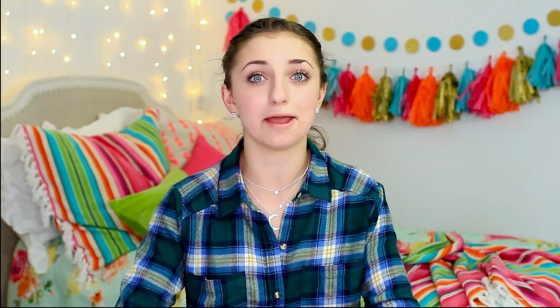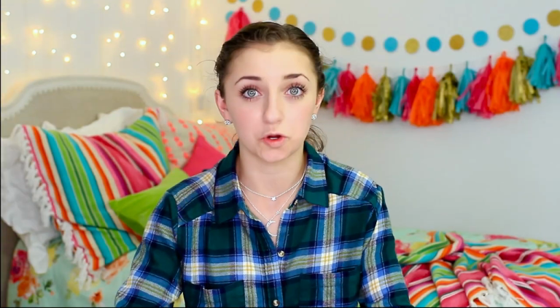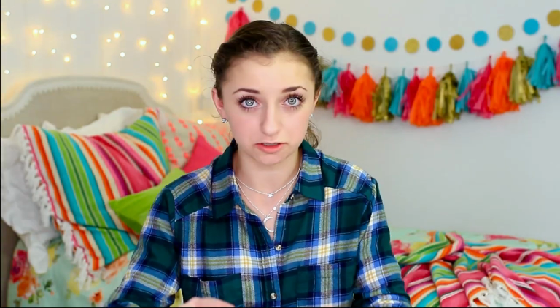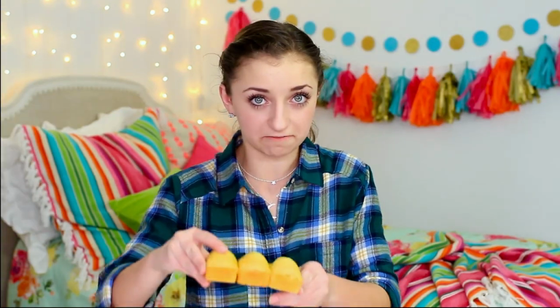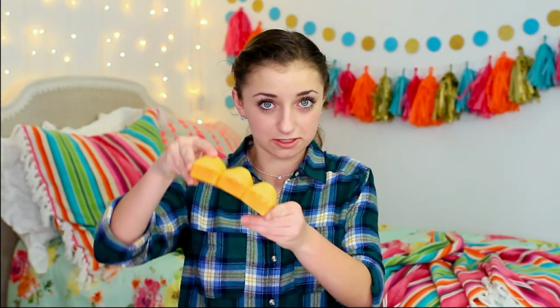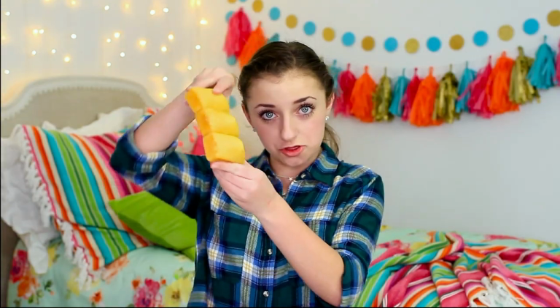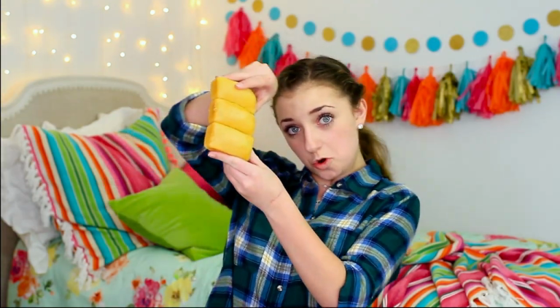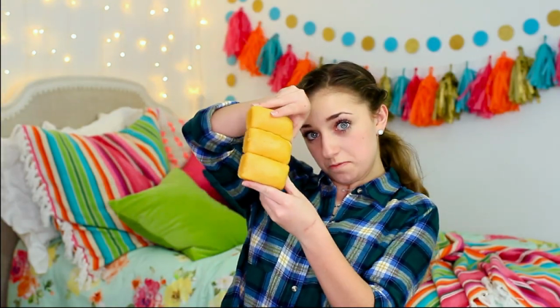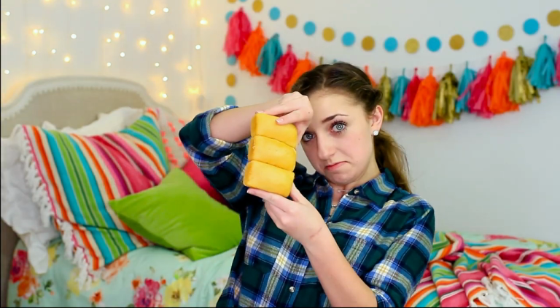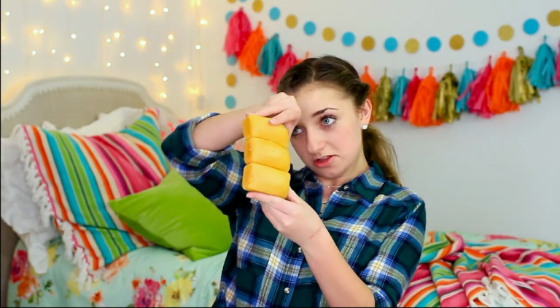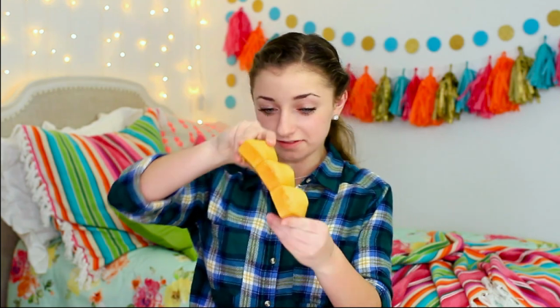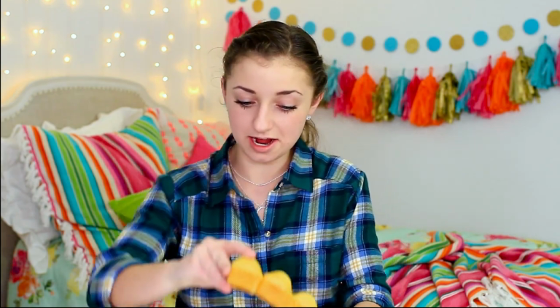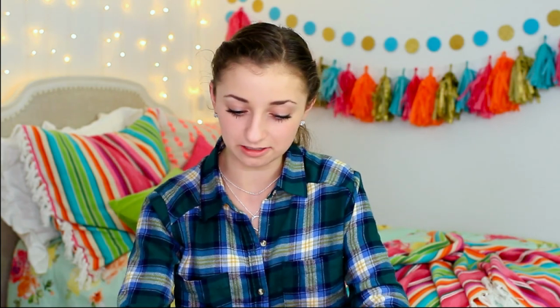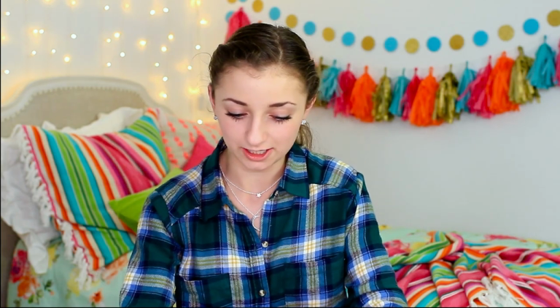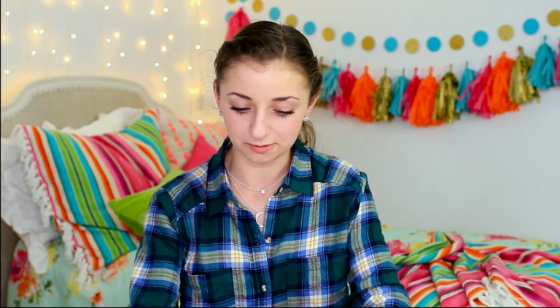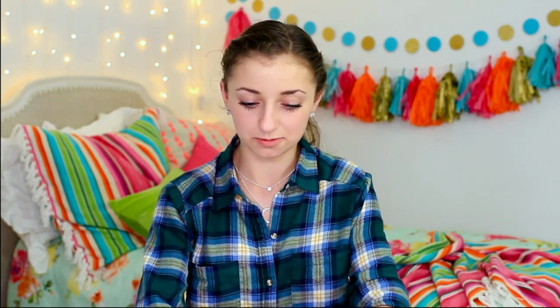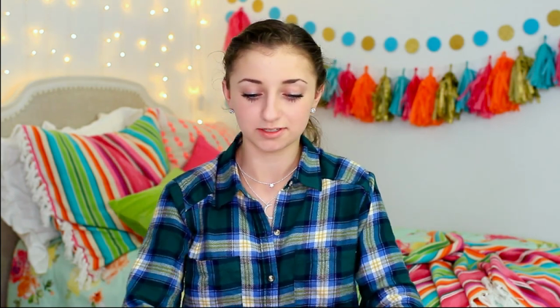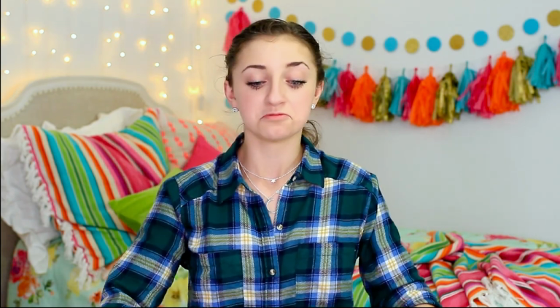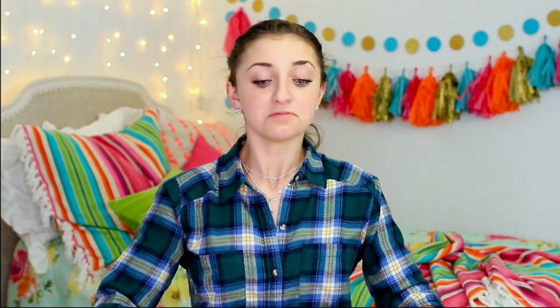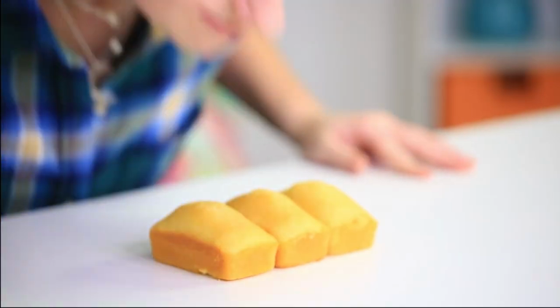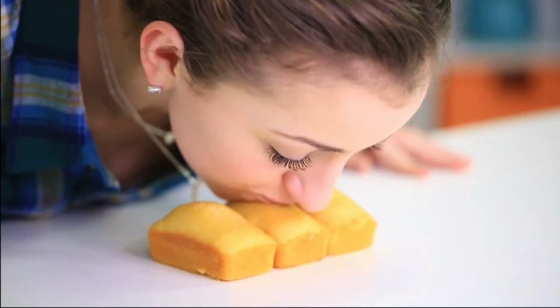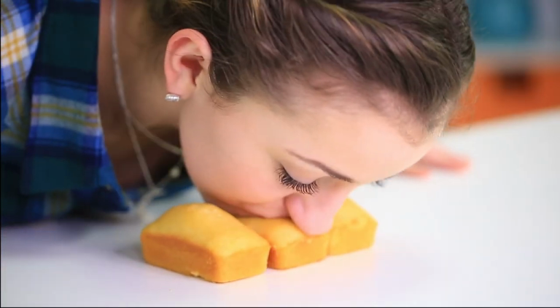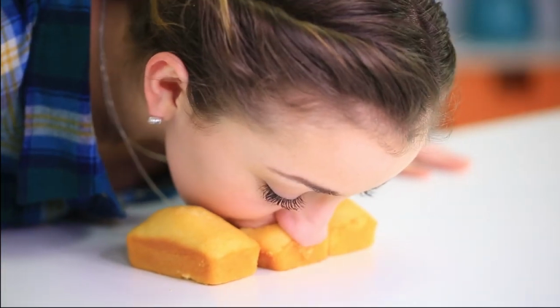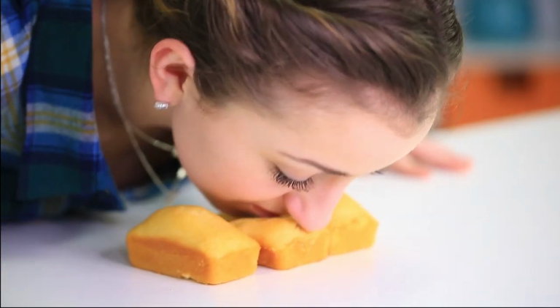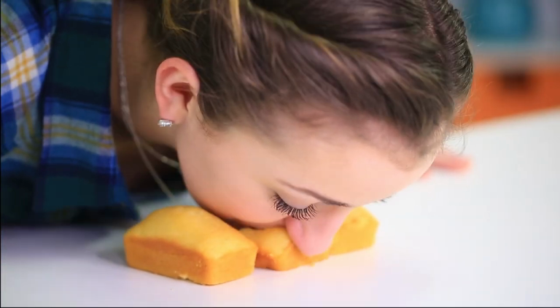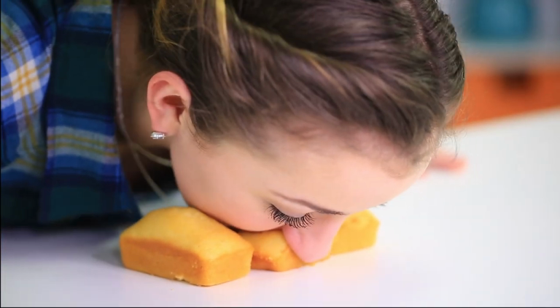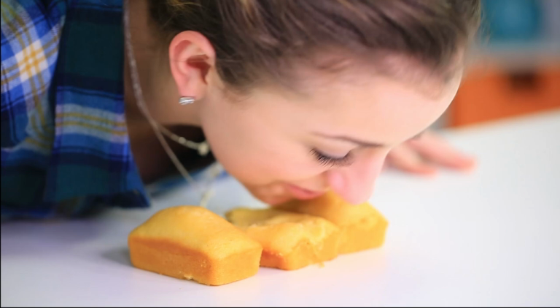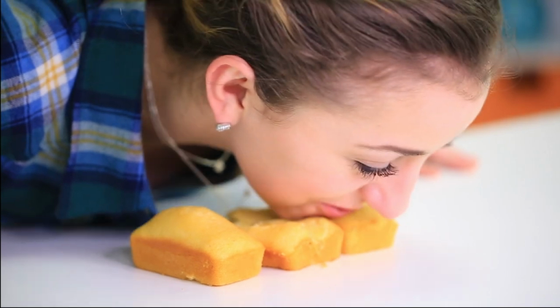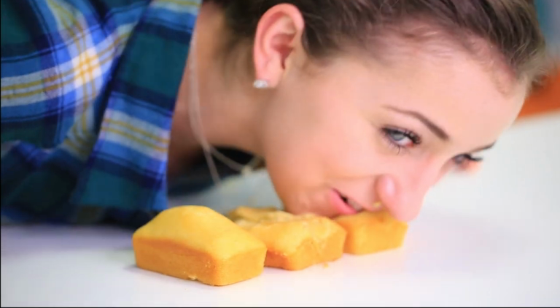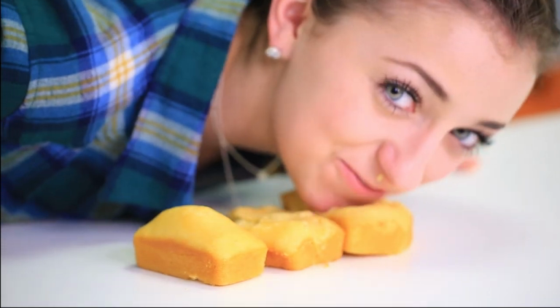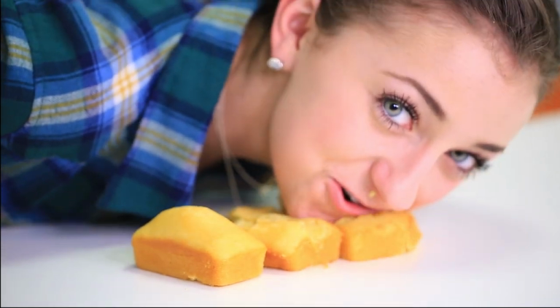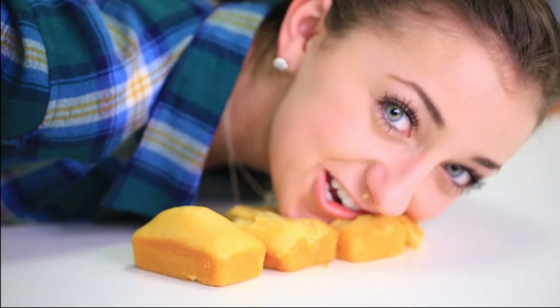Okay, I am going to bread face the cornbread mini loaves now. Here we go. Oh, these are moist.